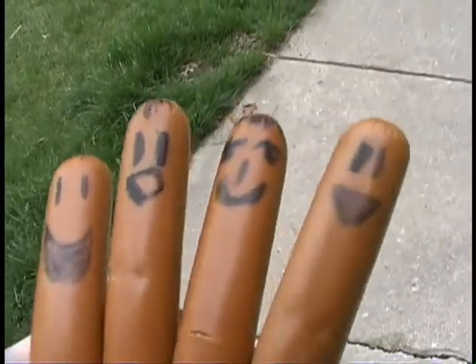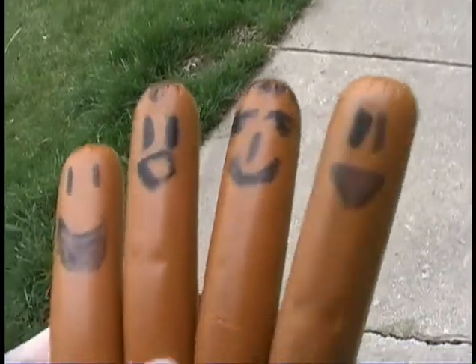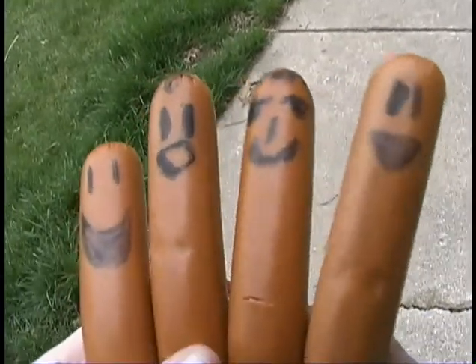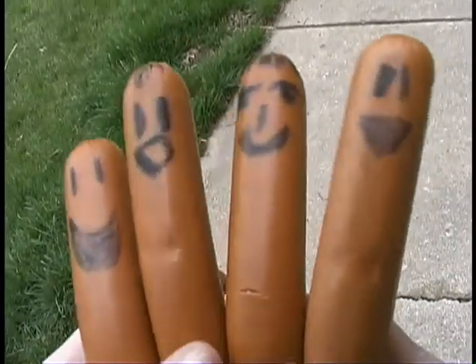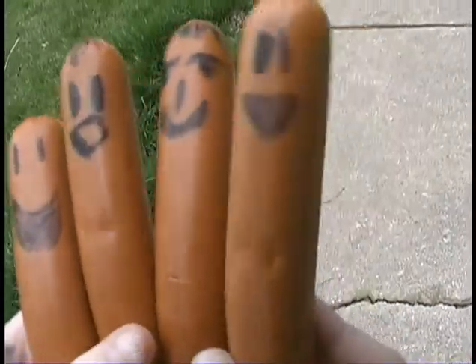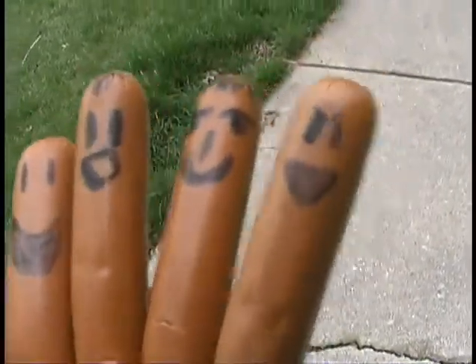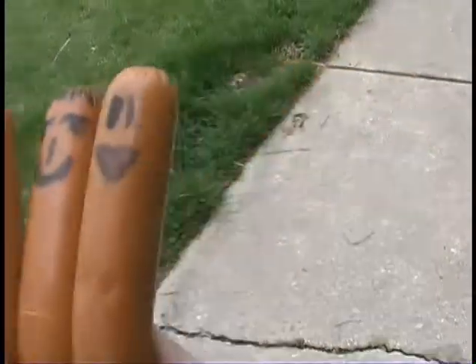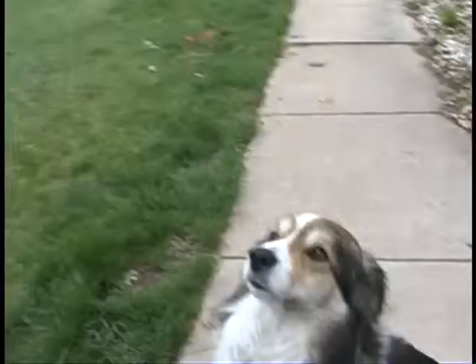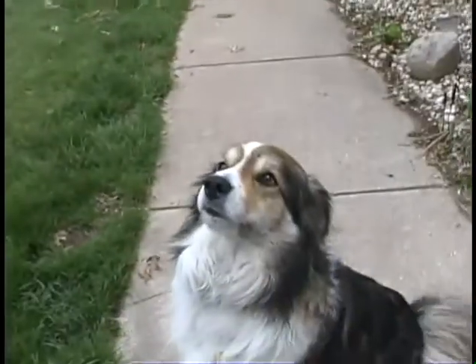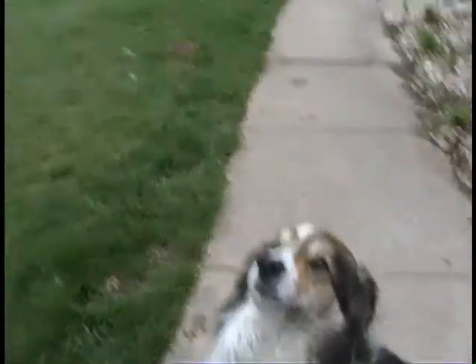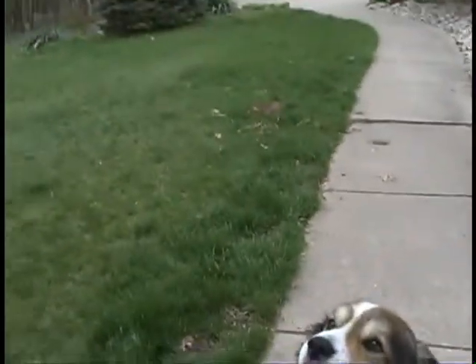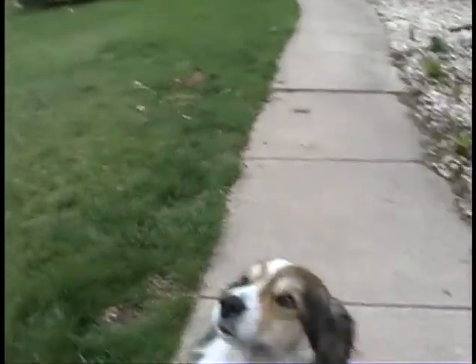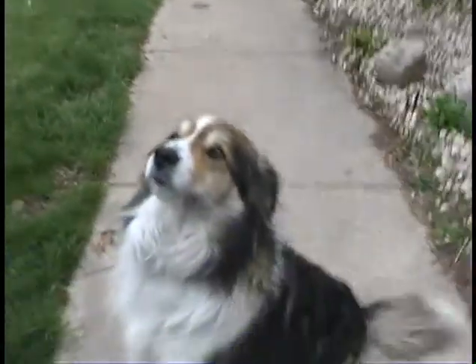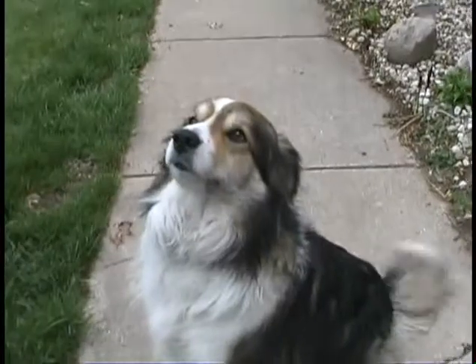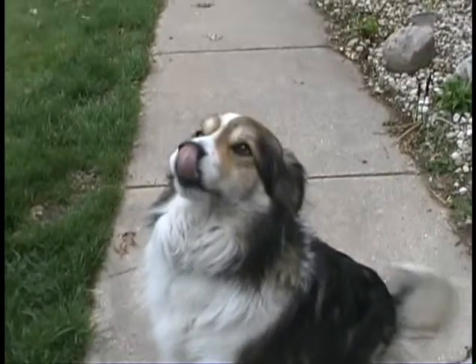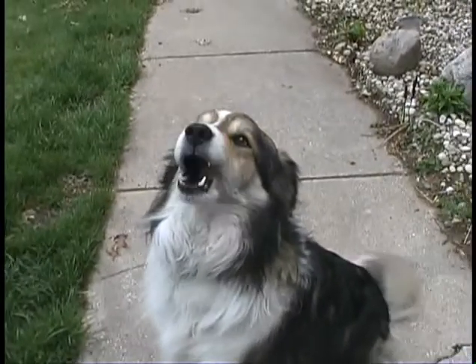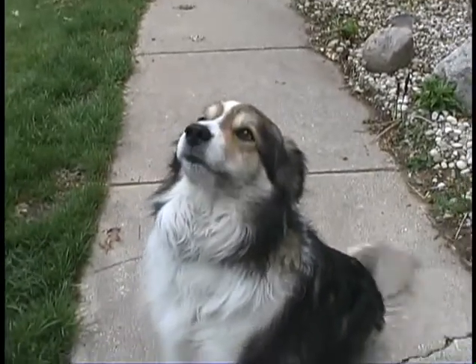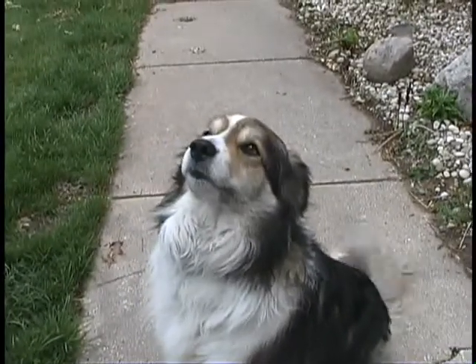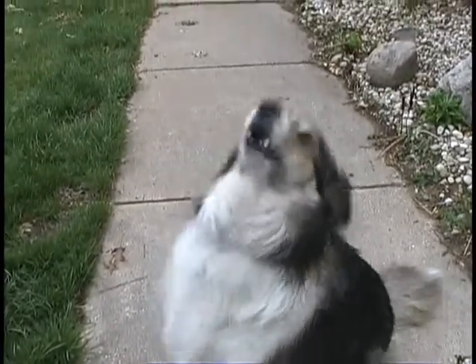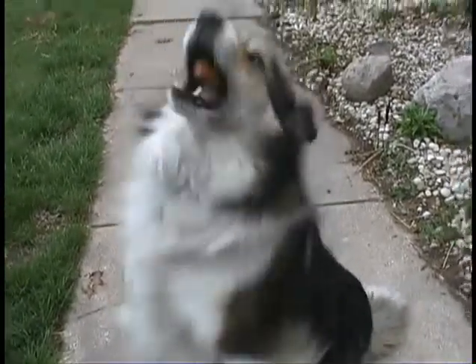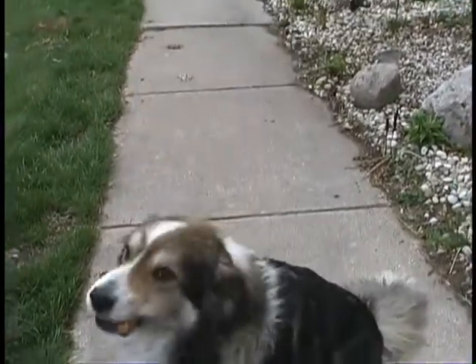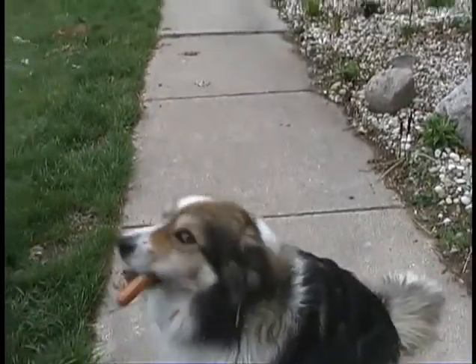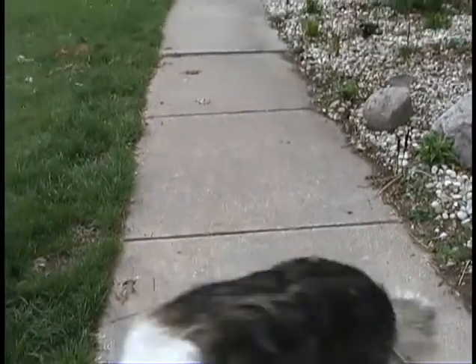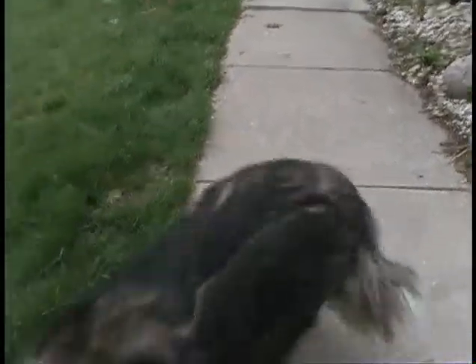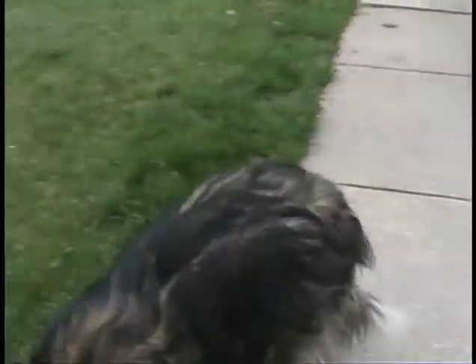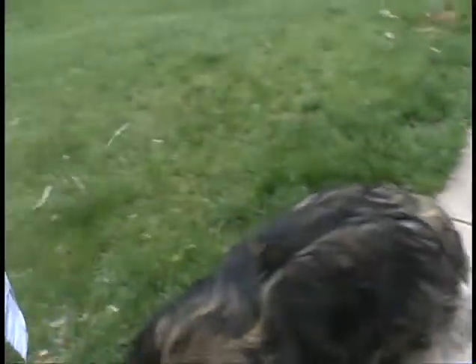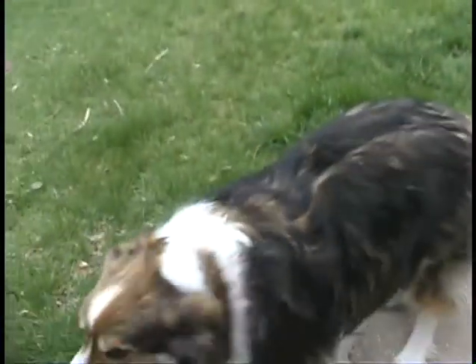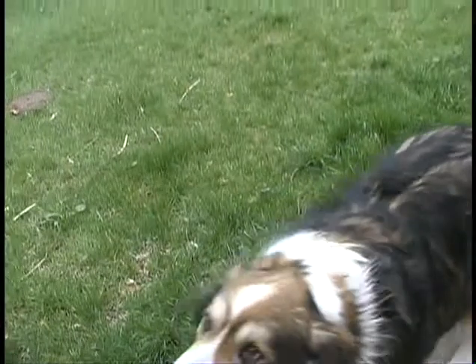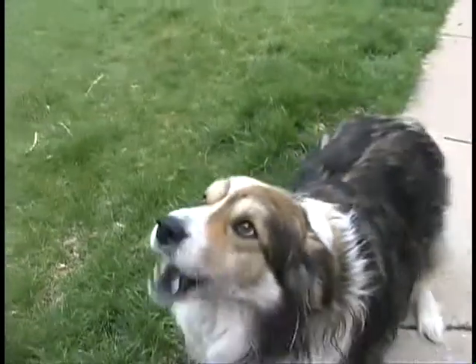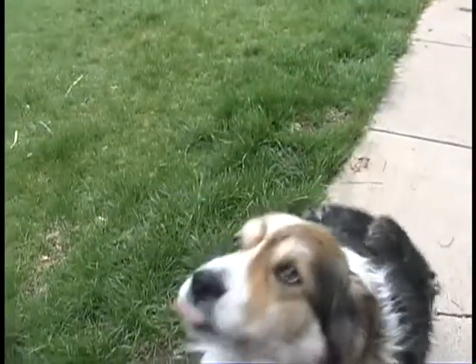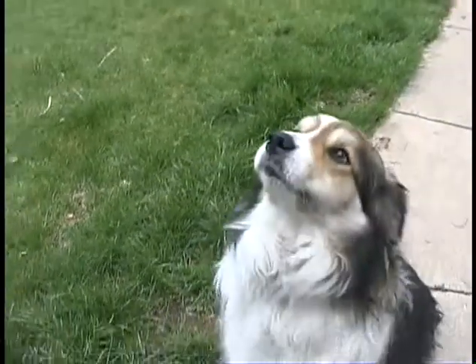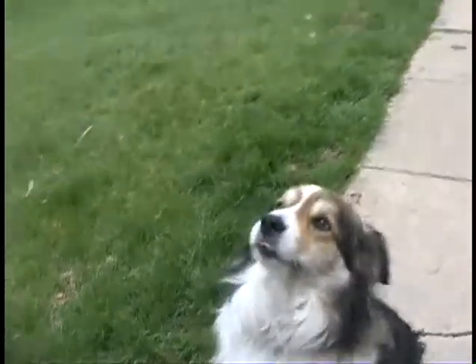Wait. No. There he is. No. There he is. No. Not the dog. There he is. No. Bad dog. No. Not you, Jerry. Go back.